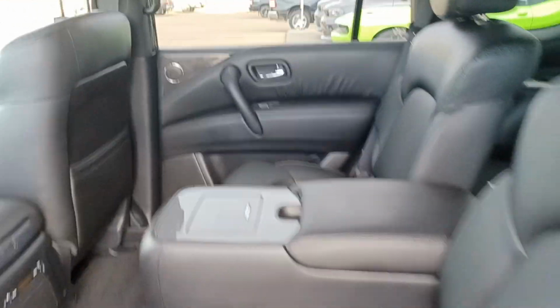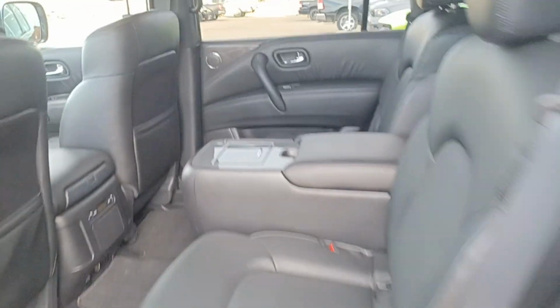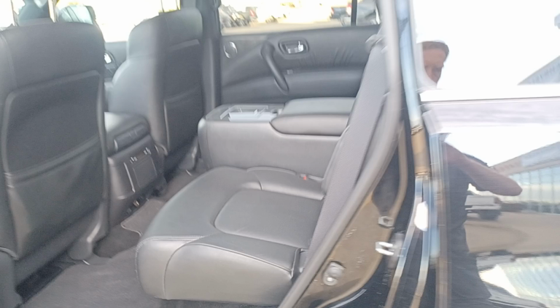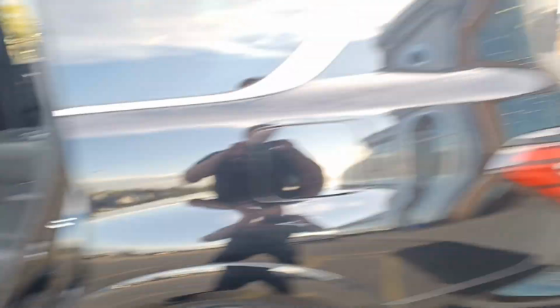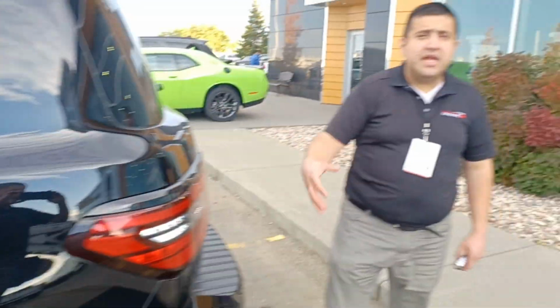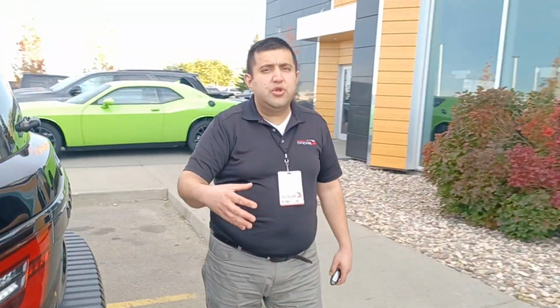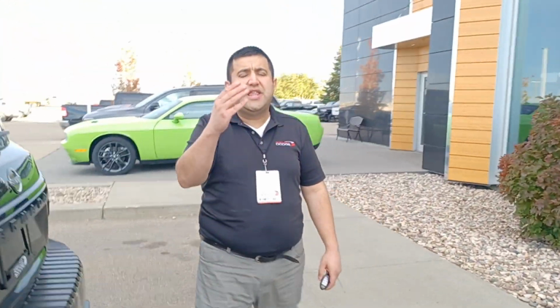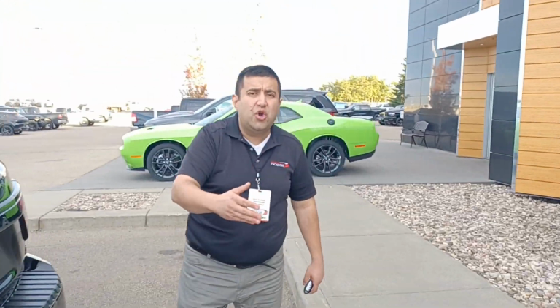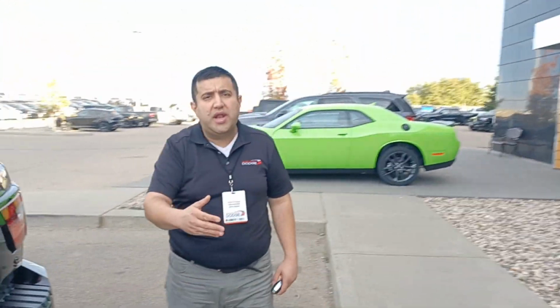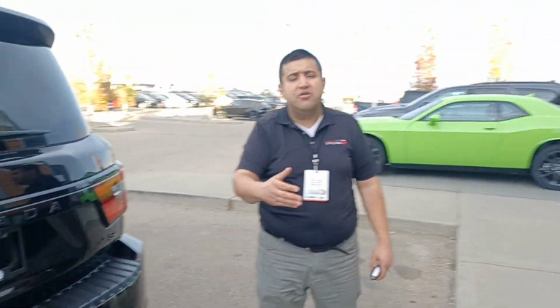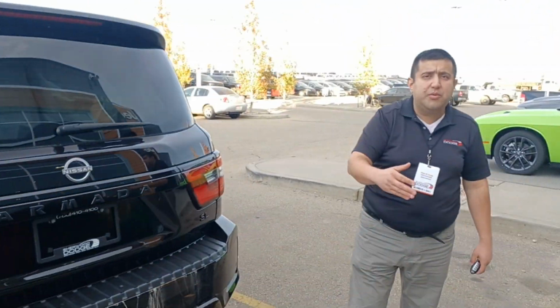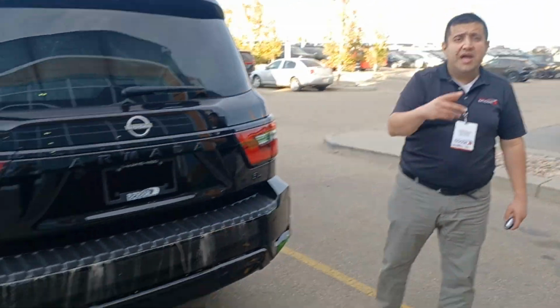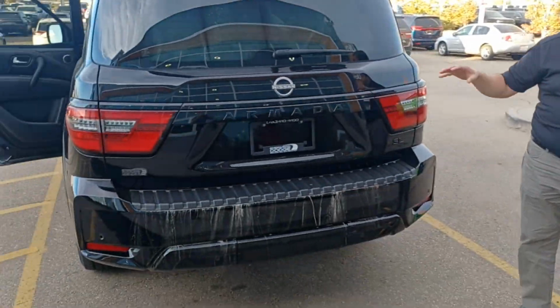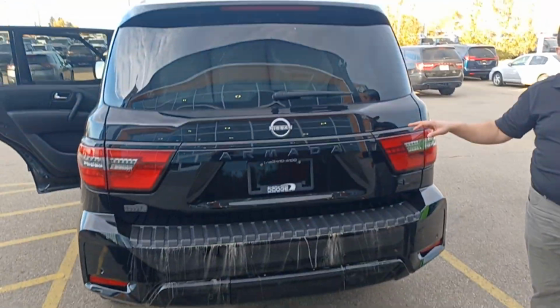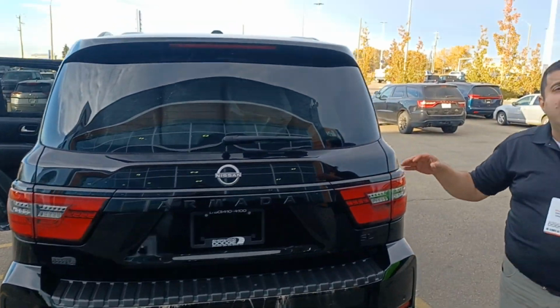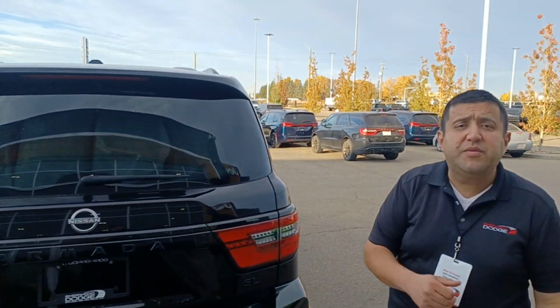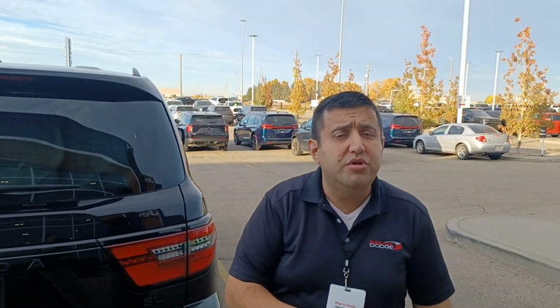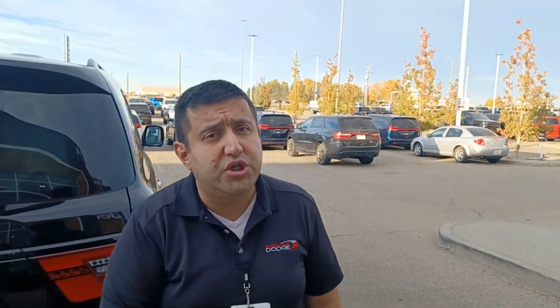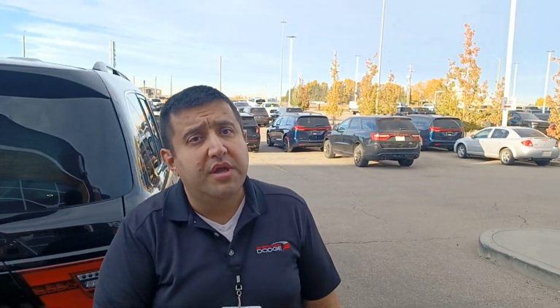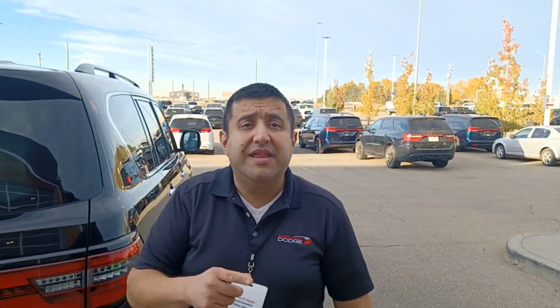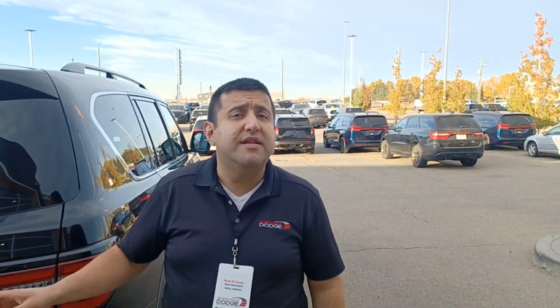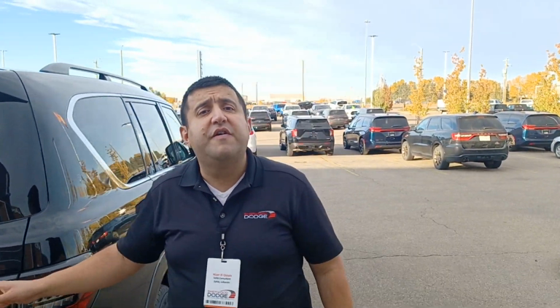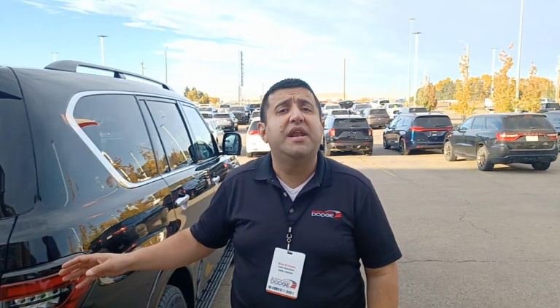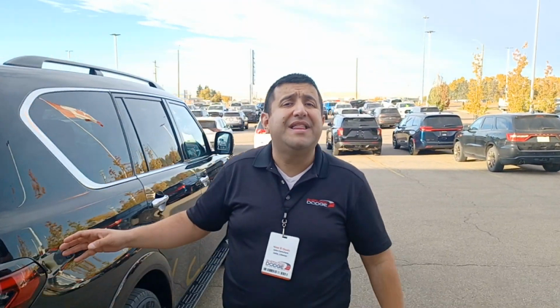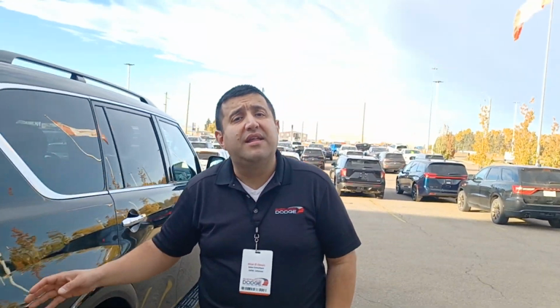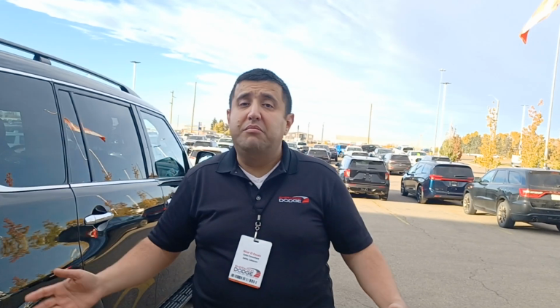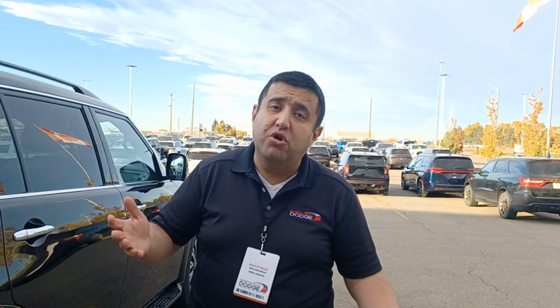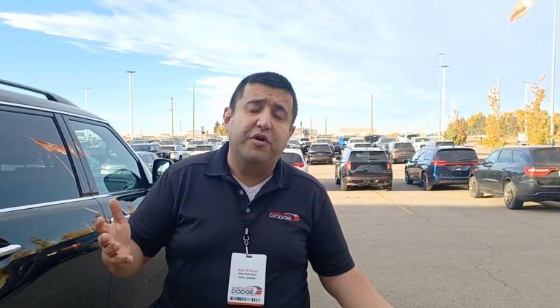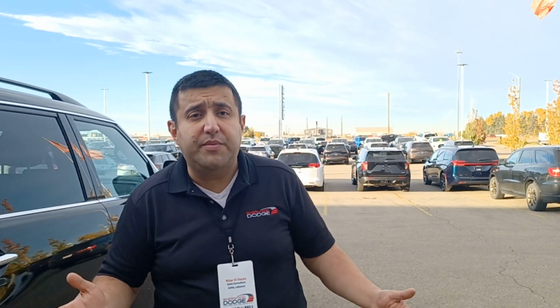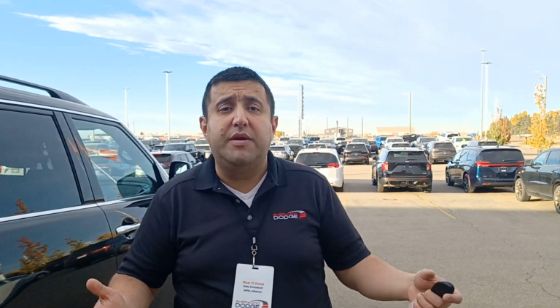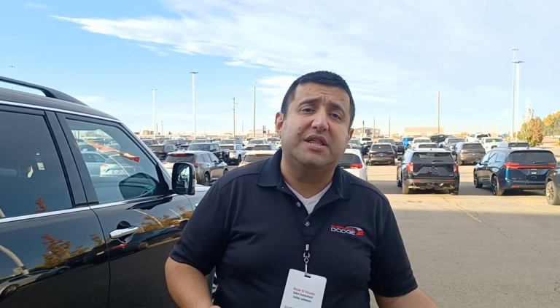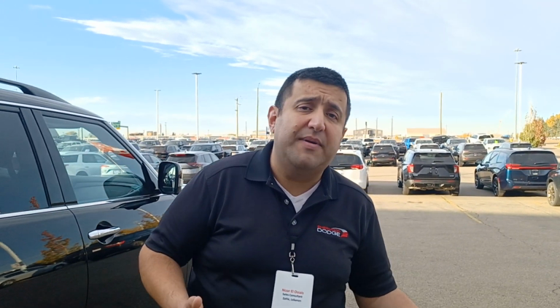This beautiful Armada here is sitting at Sherwood Dodge. It has only 29,000 km. I think this one fits more of your budget — it's listed at $59,988. Maybe you don't prefer the Jeep Dragon here because it's more expensive.